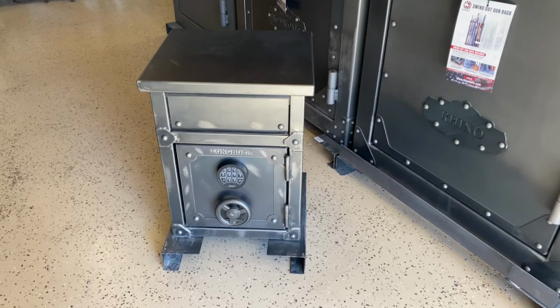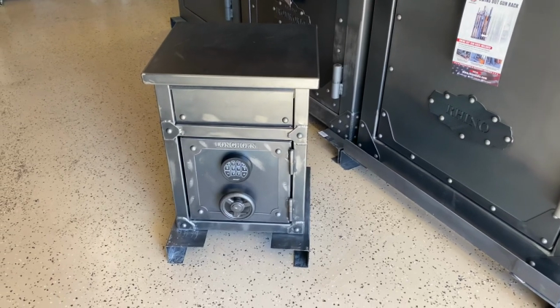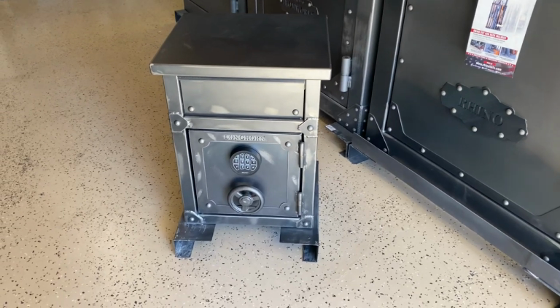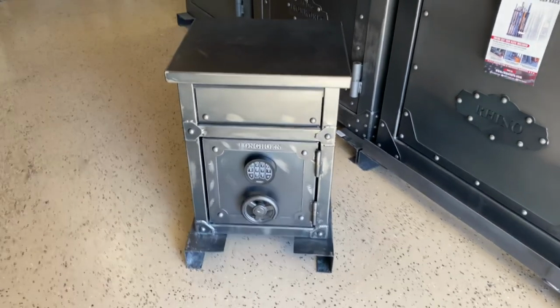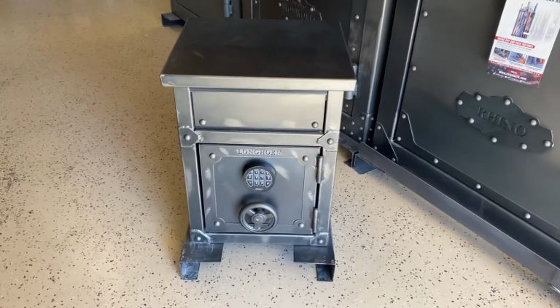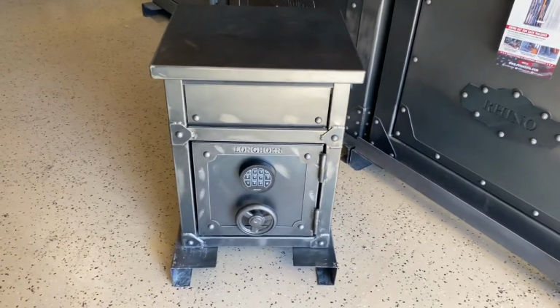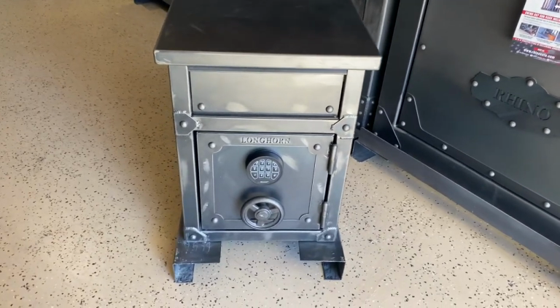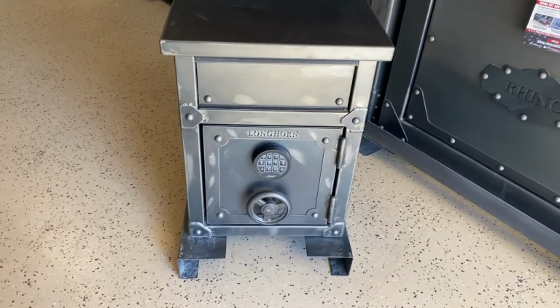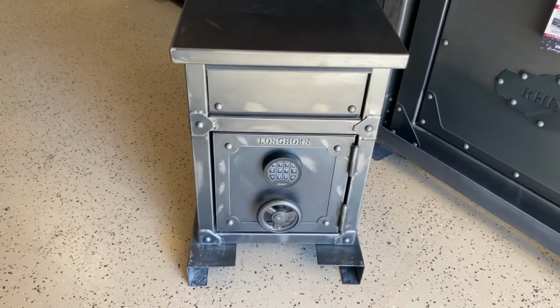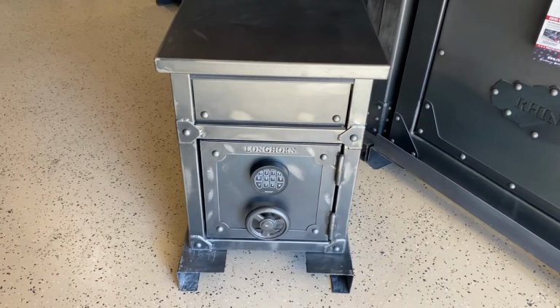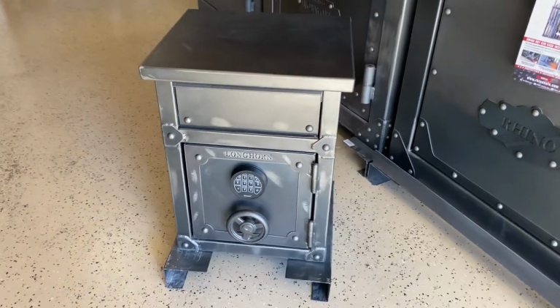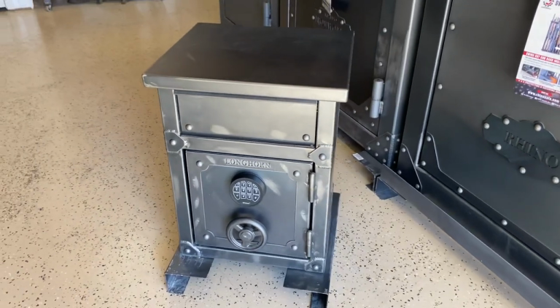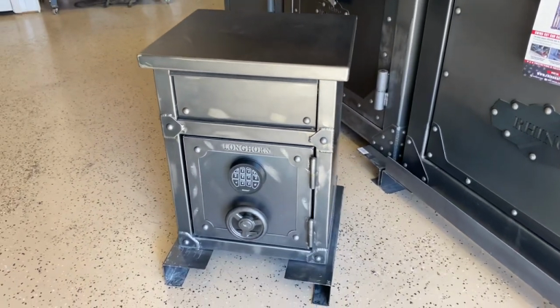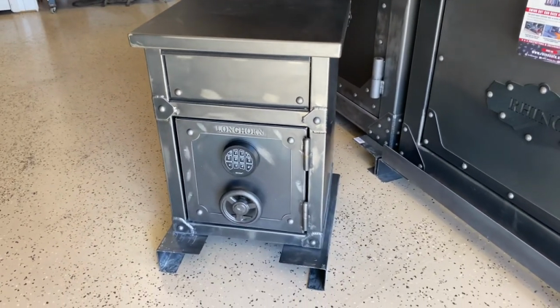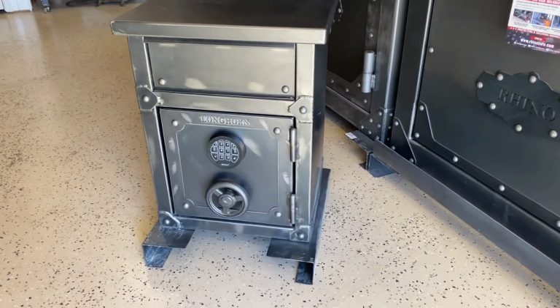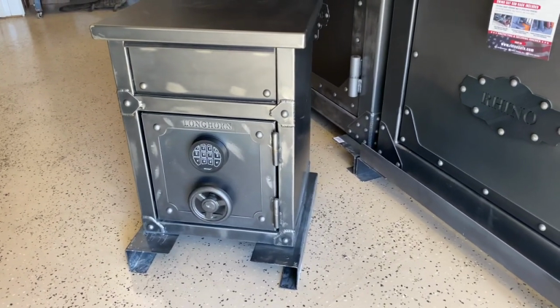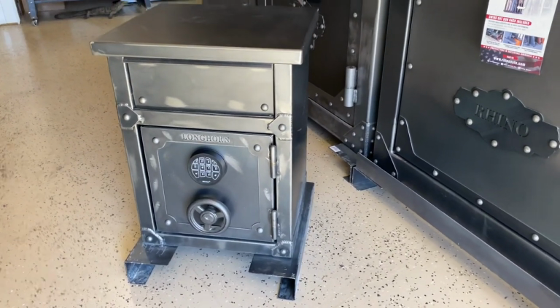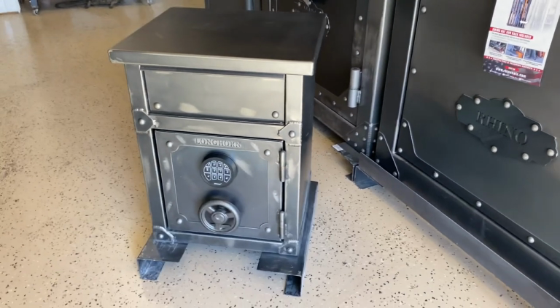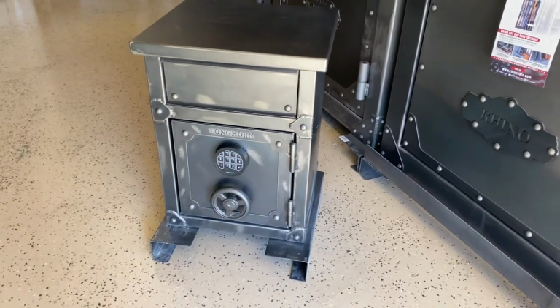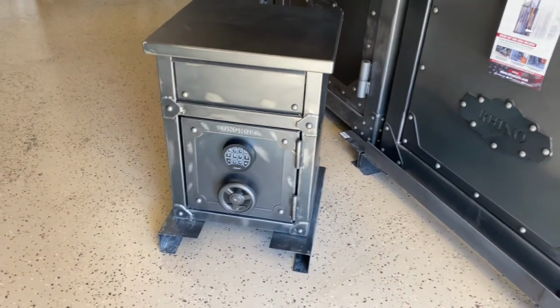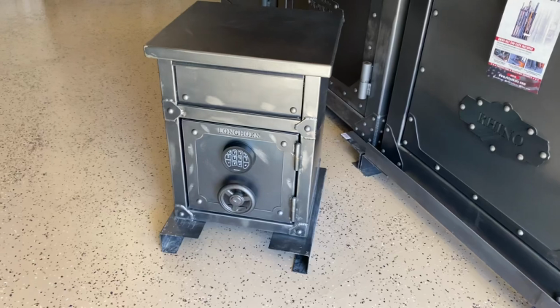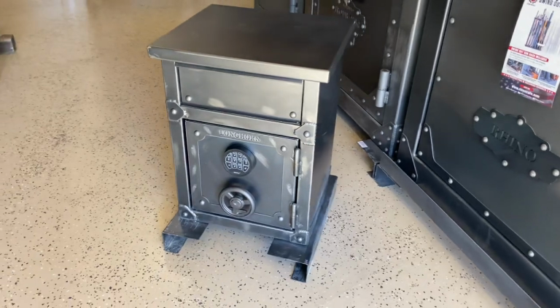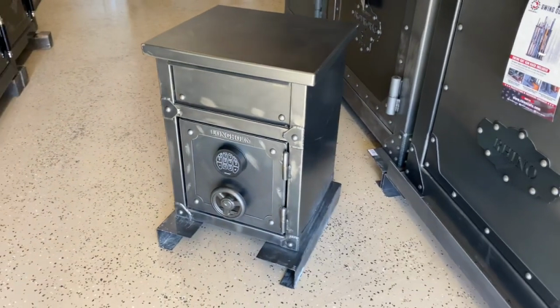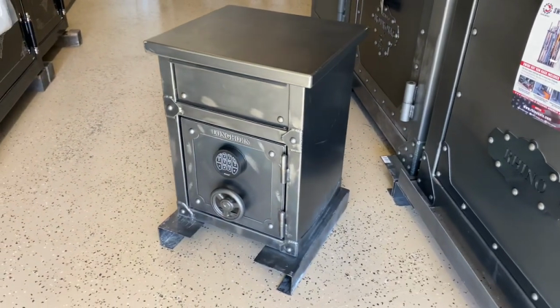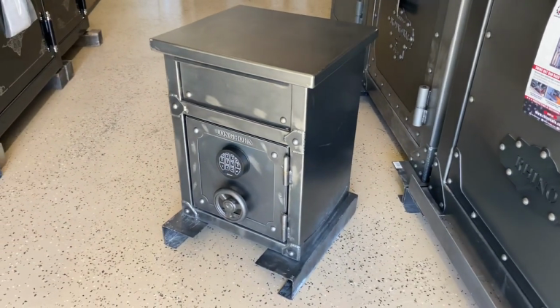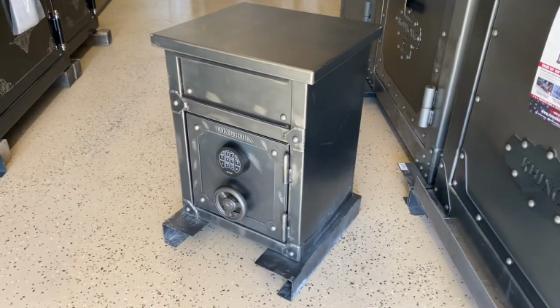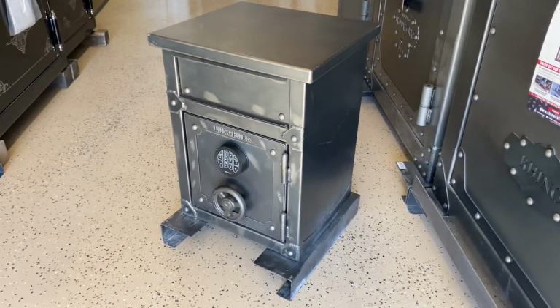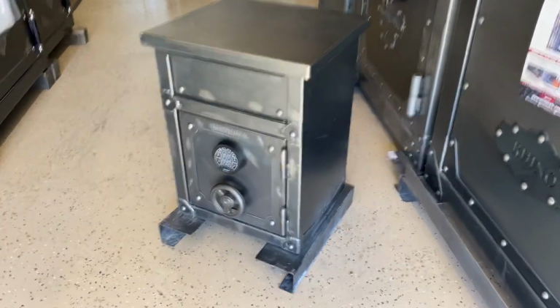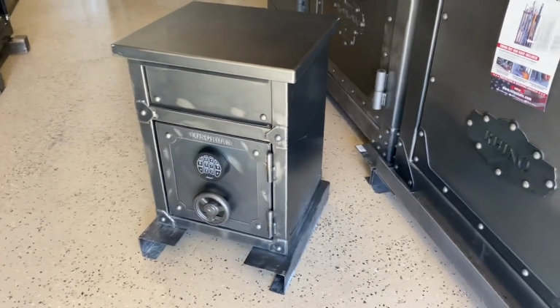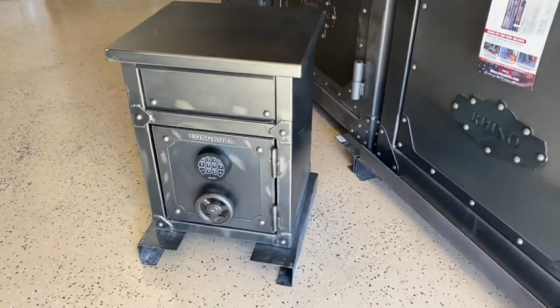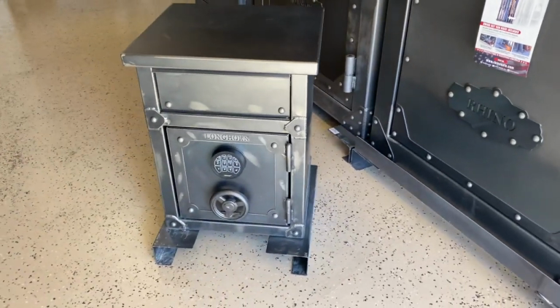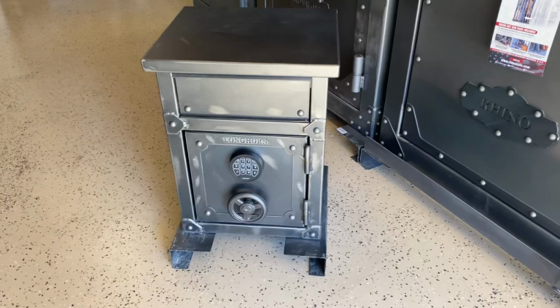Aaron Parker, Parker Safes and Vaults, Shelbyville, Tennessee. It's November 2022, and as we come into the Christmas season, we usually get a lot of inquiries about these little Rhino Middles nightstand safes. So I thought we'd take a look at one.